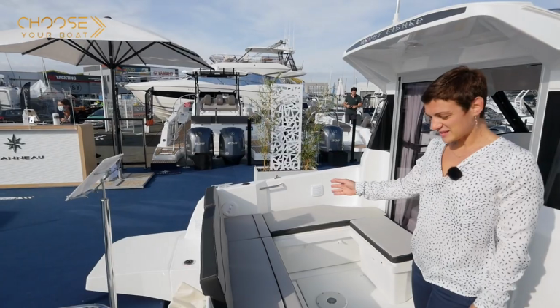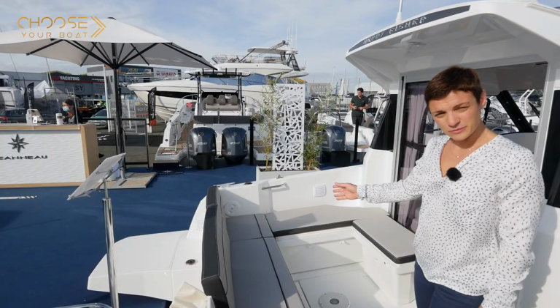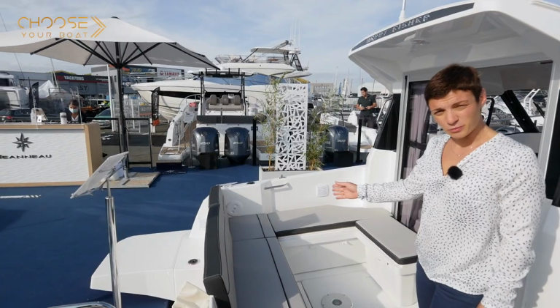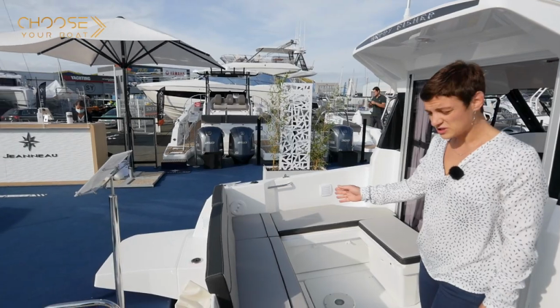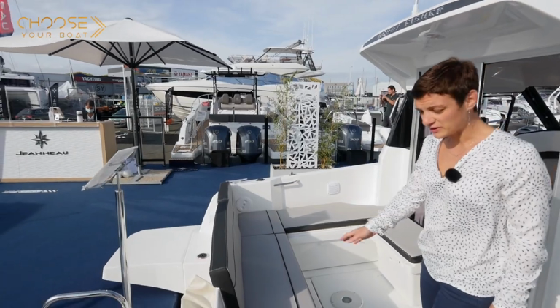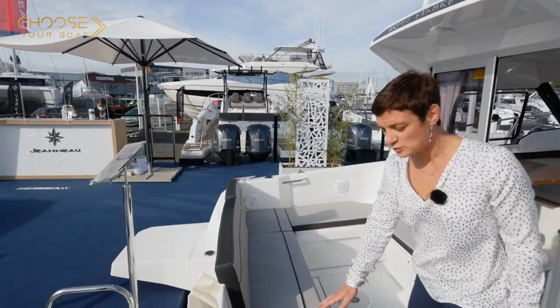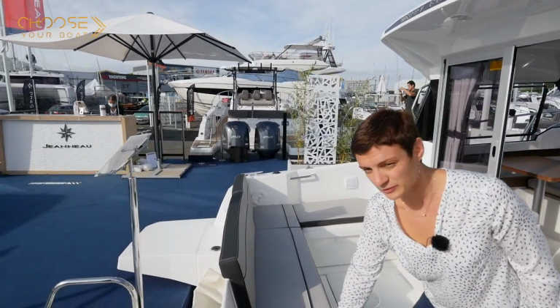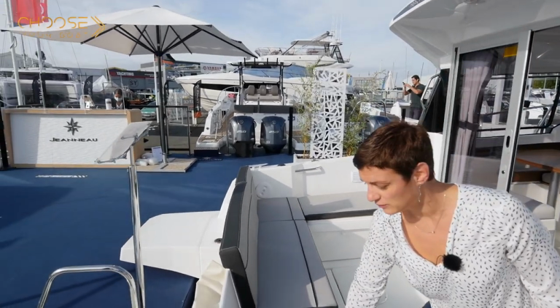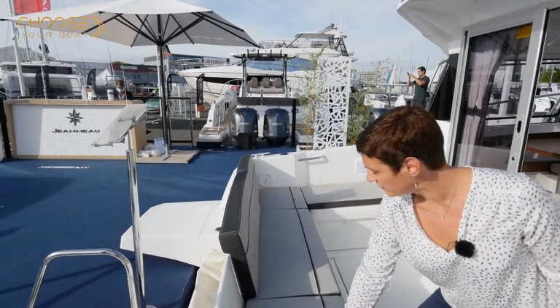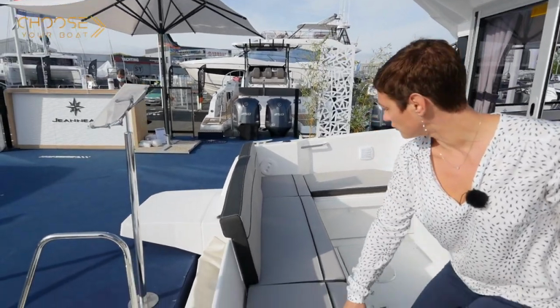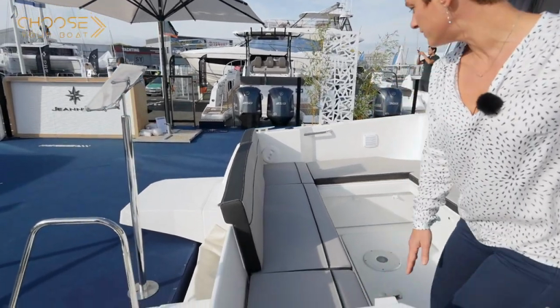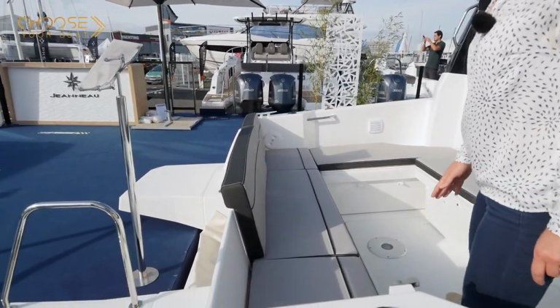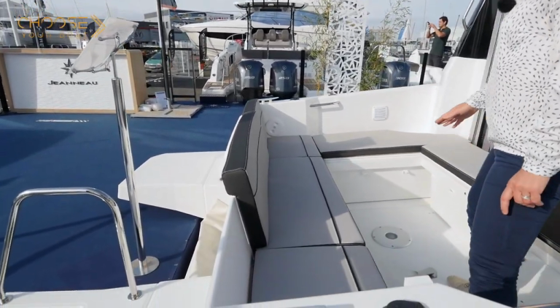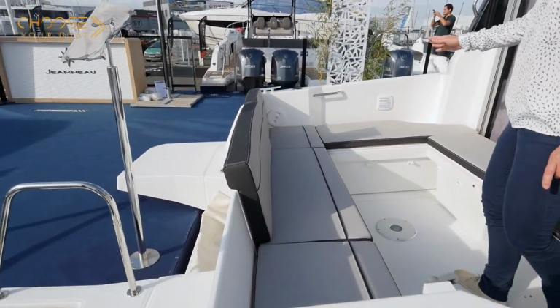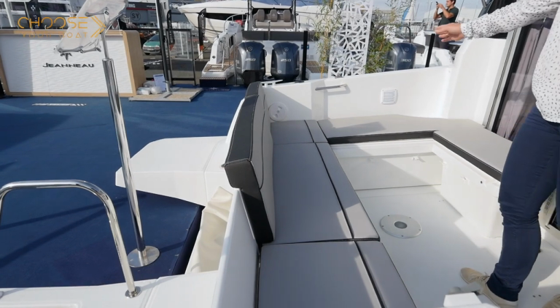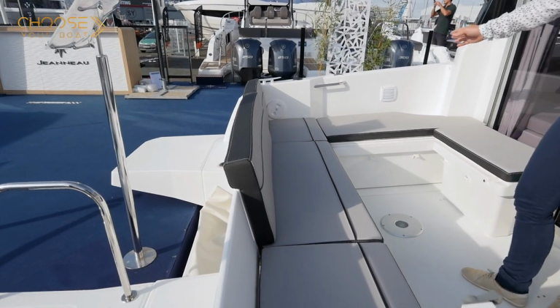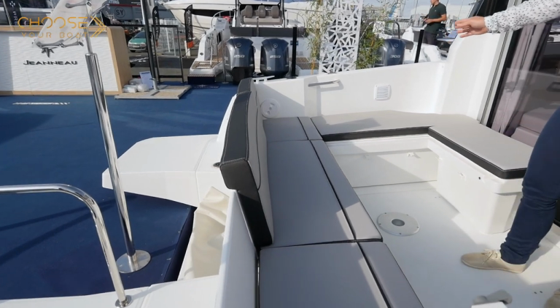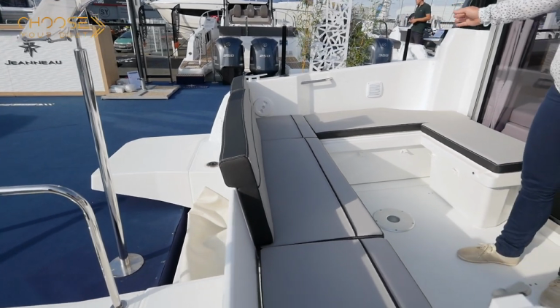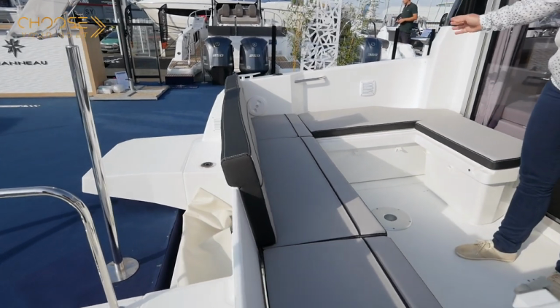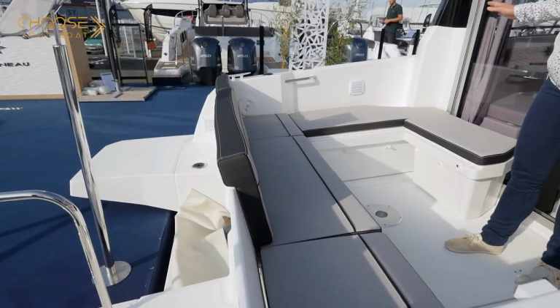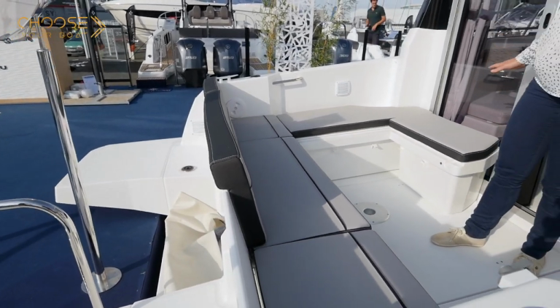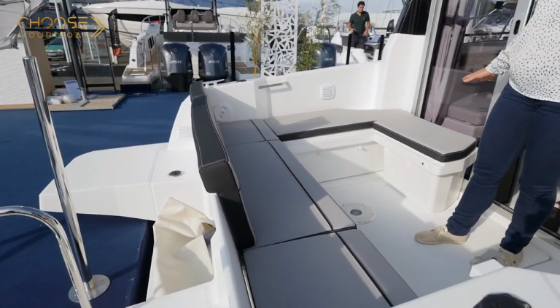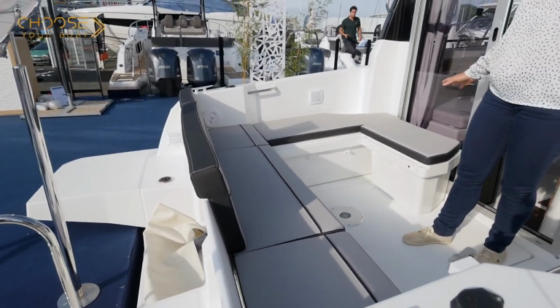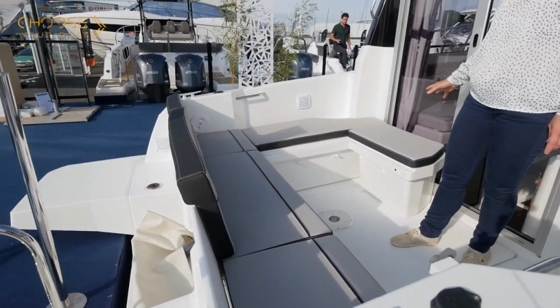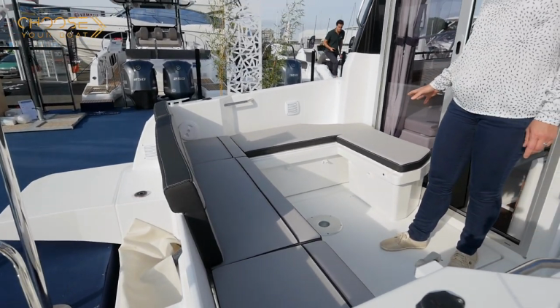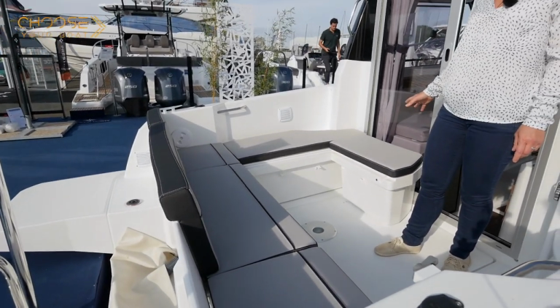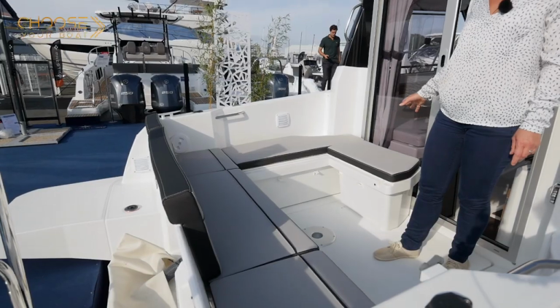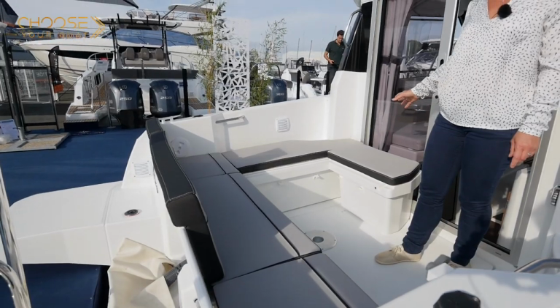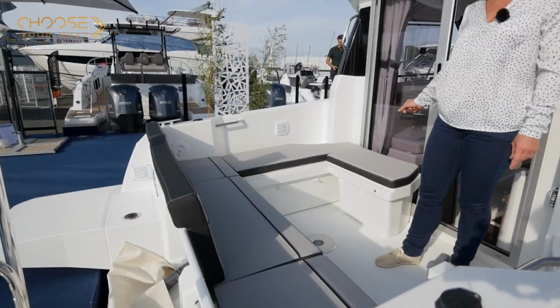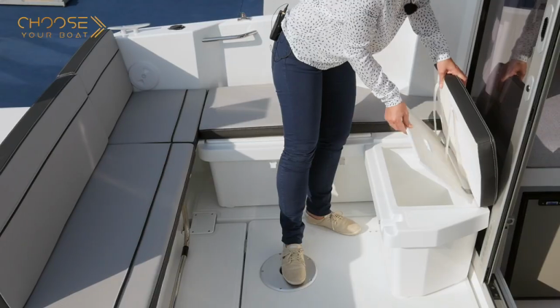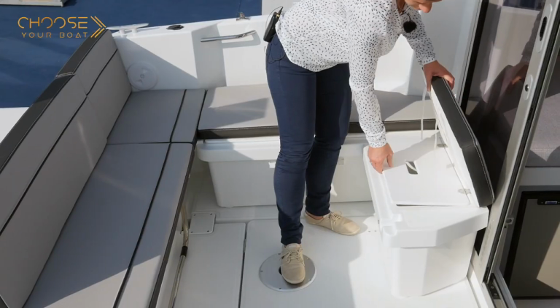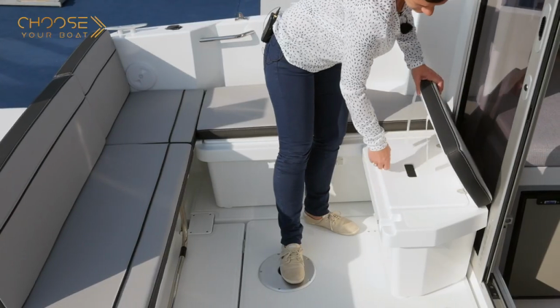The aft bench can be extended with an additional seat in front of the aft gate and by two additional modules, one to port and the other behind the bay window. Together, they form a large, user-friendly U-shaped cockpit.